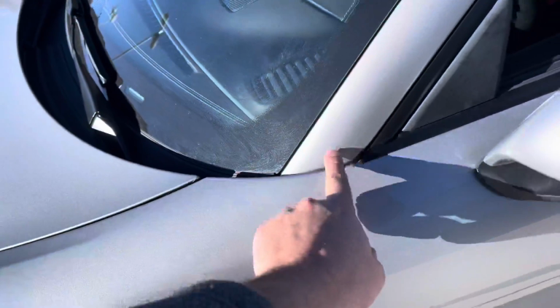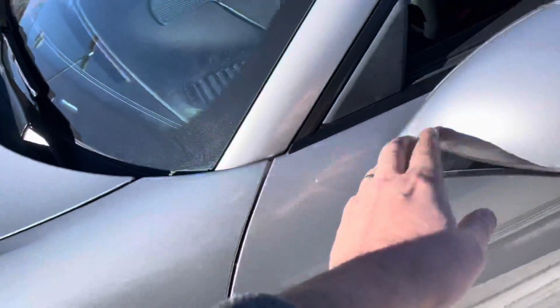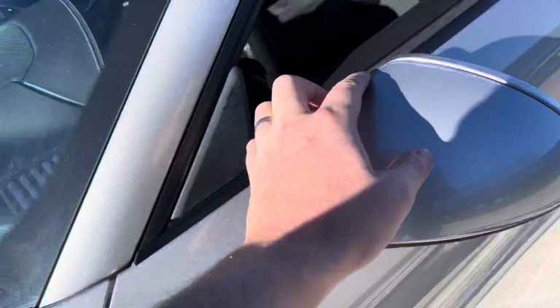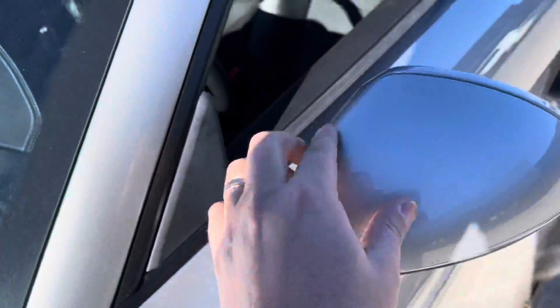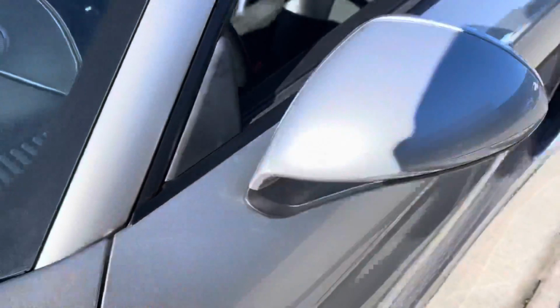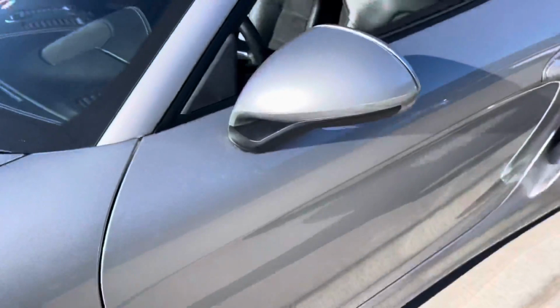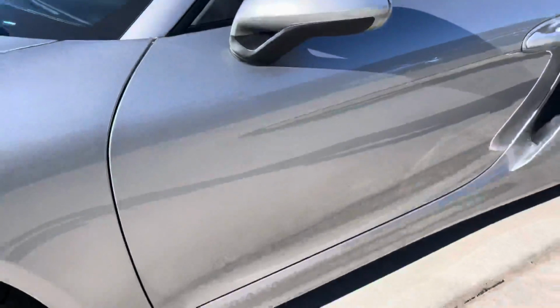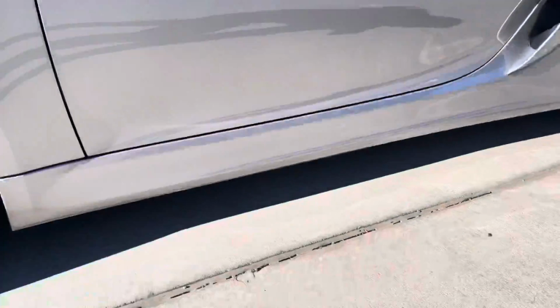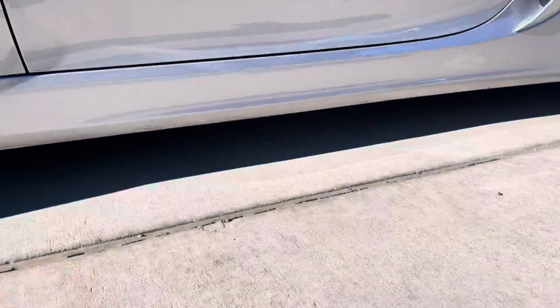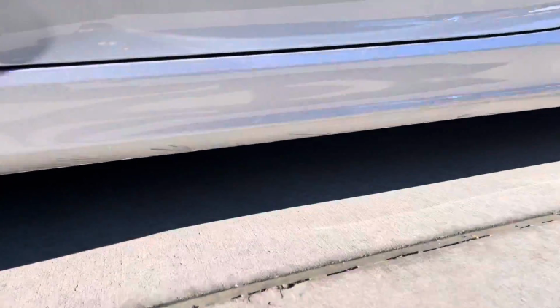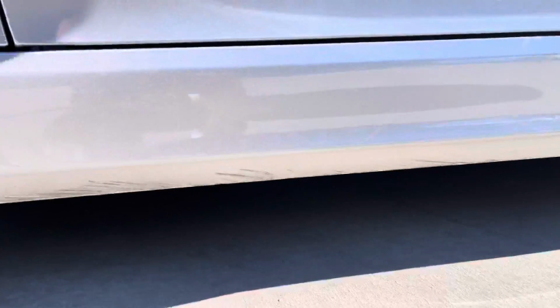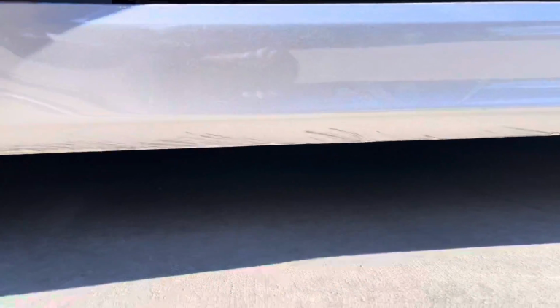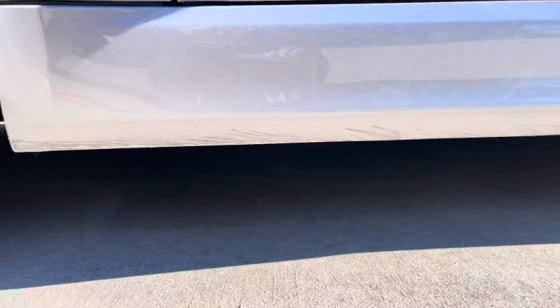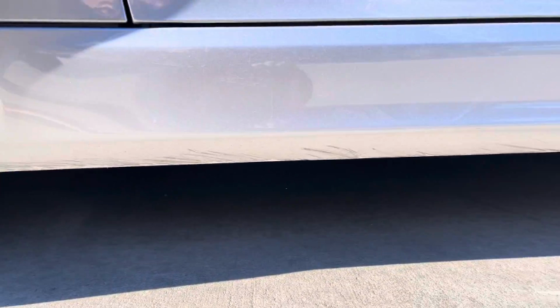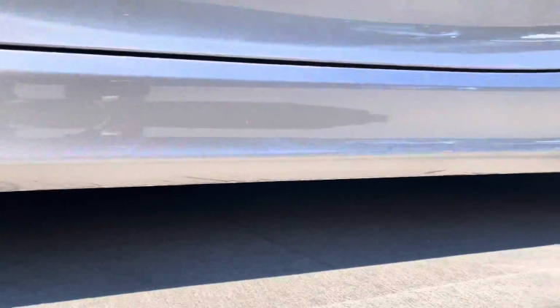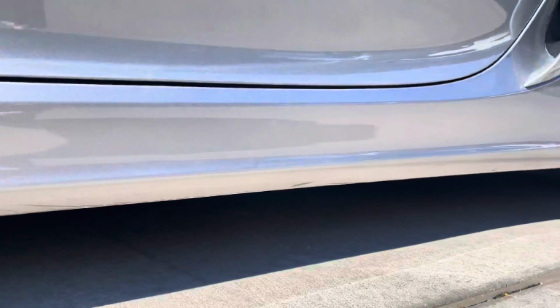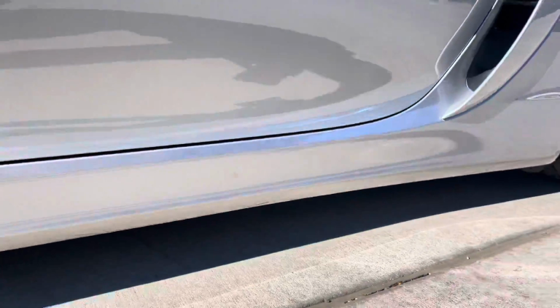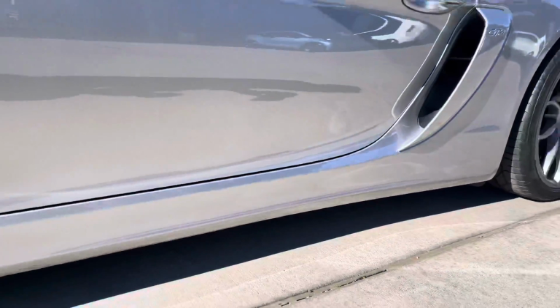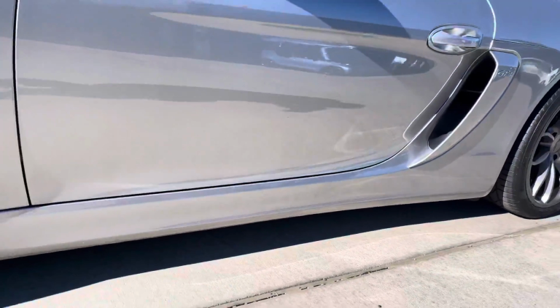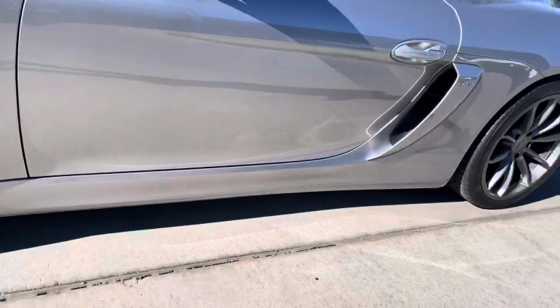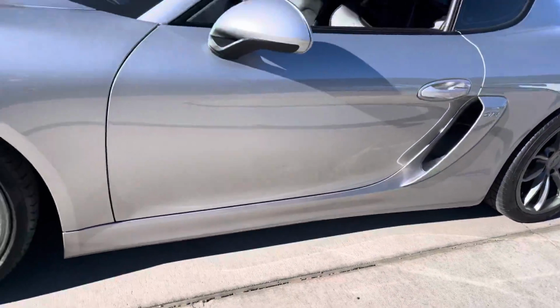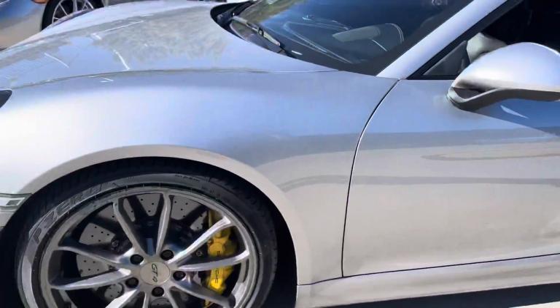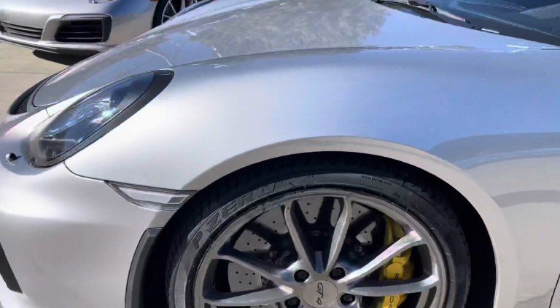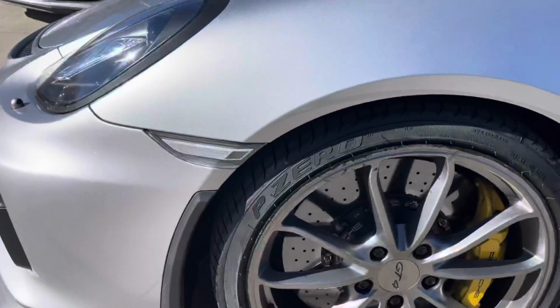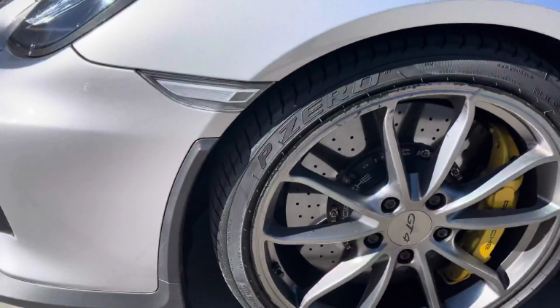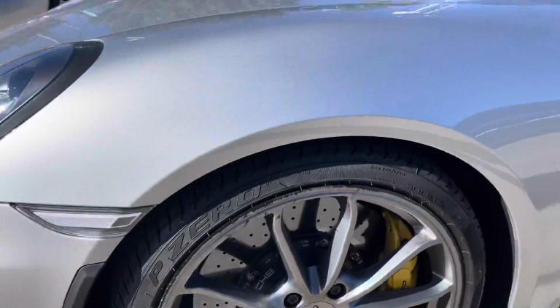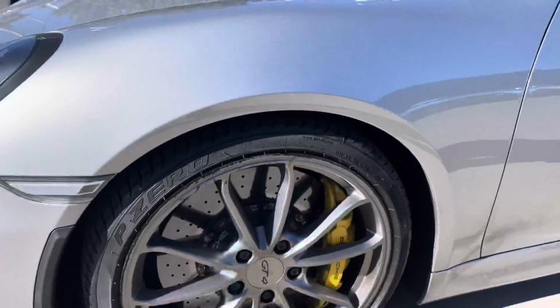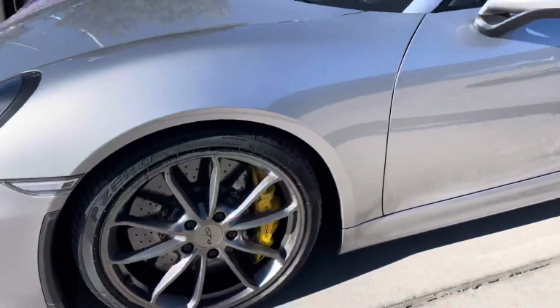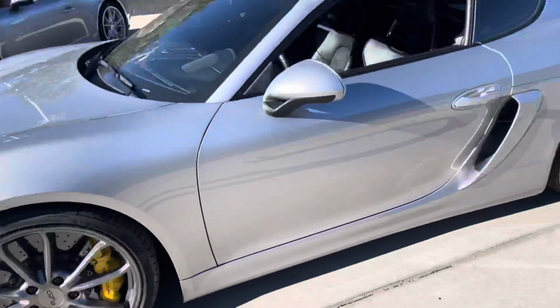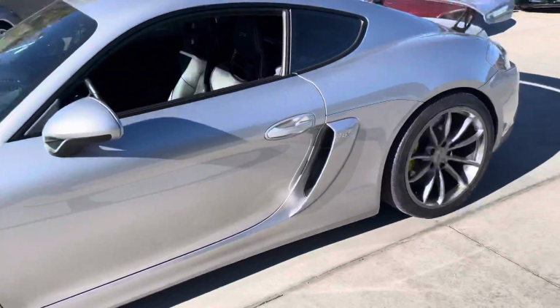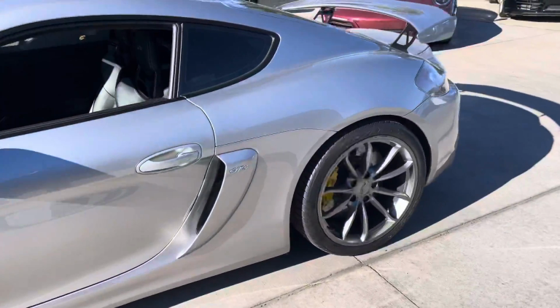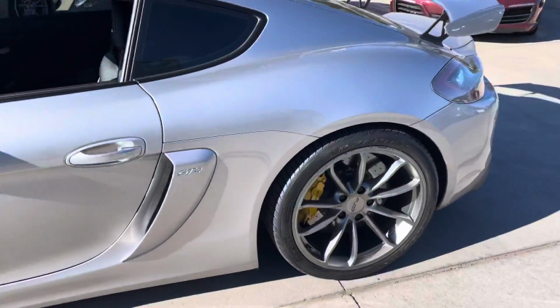Nothing on the A-pillars. Mirrors are wrapped as well. Really low — you can see there's some scuffing and stuff like that that's happened on the rocker. A little bit of curb damage on the wheel — that's going to be cleaned up.